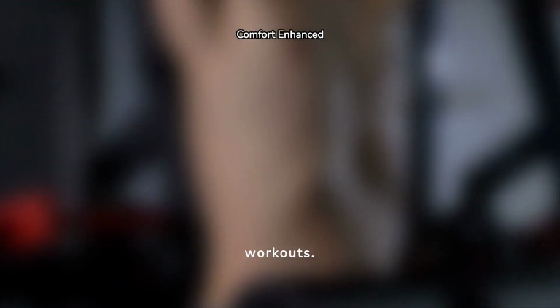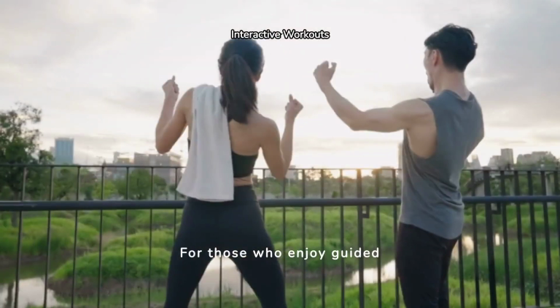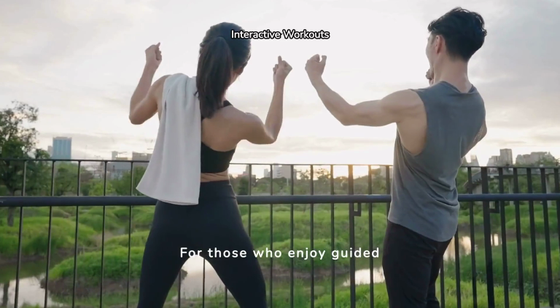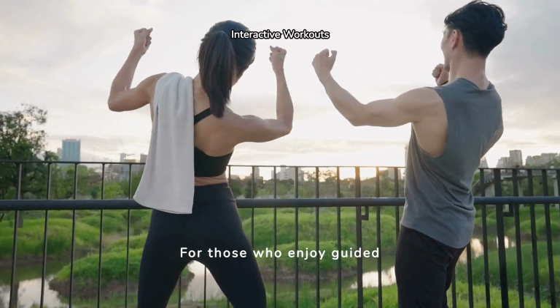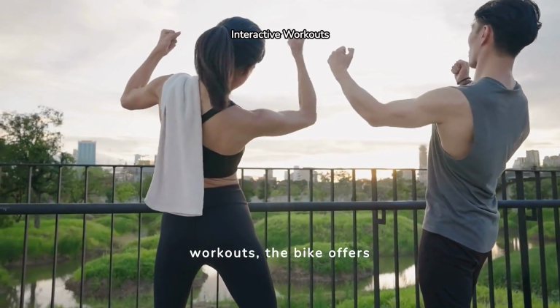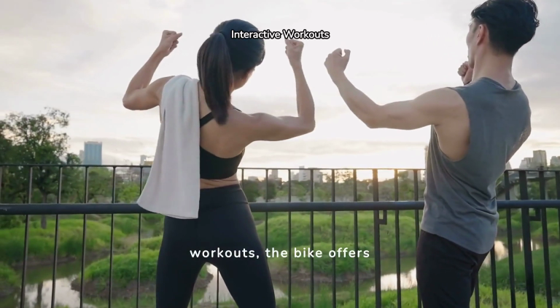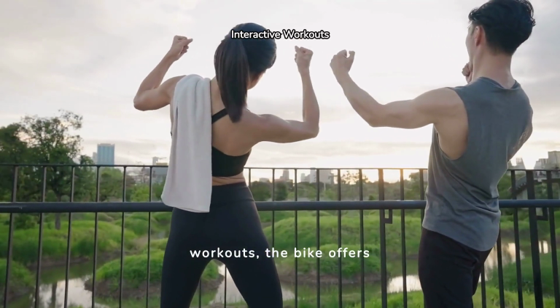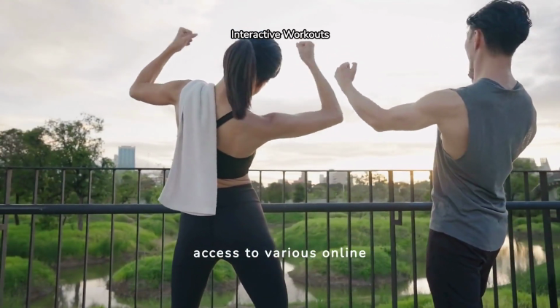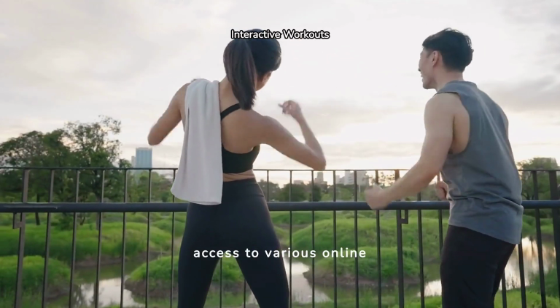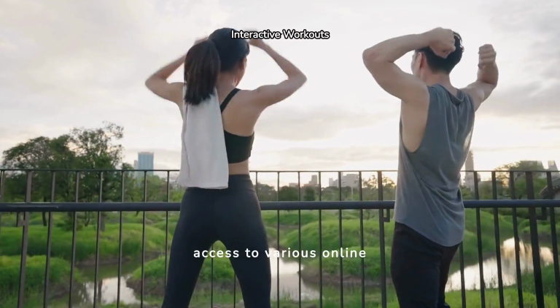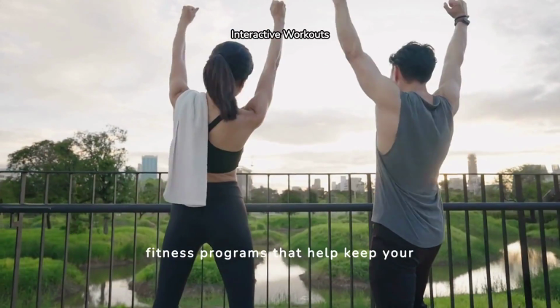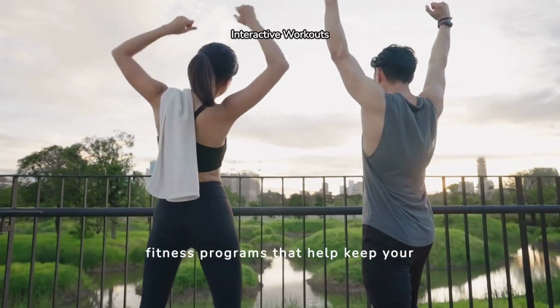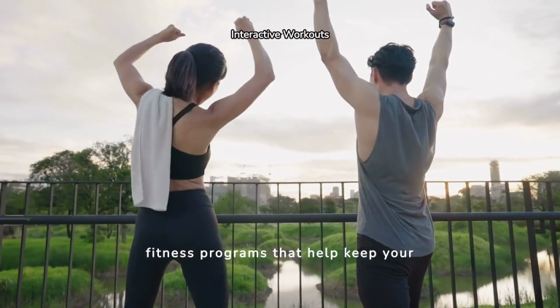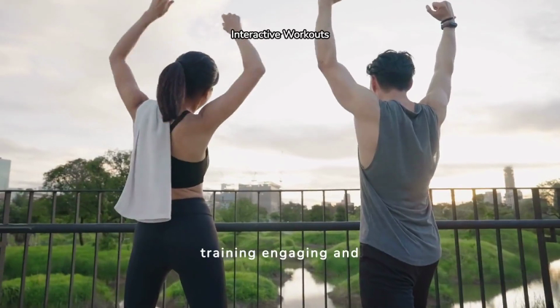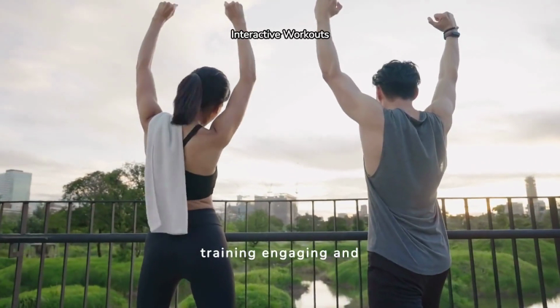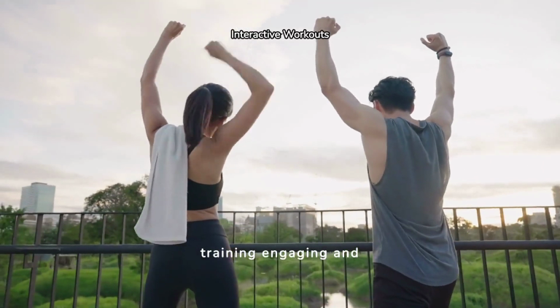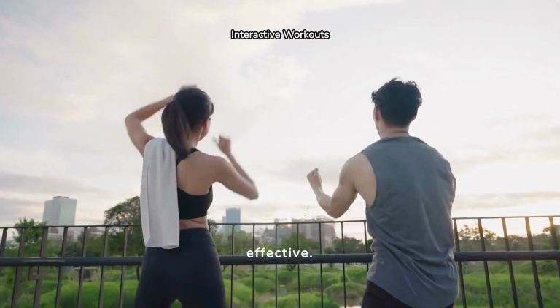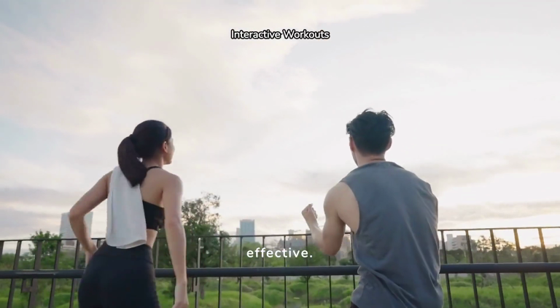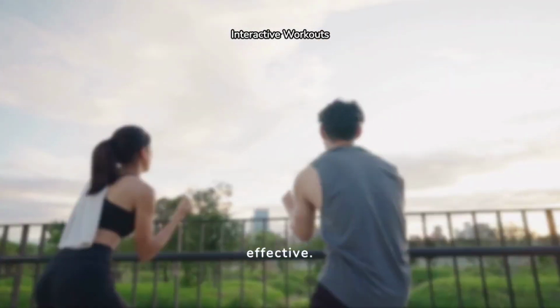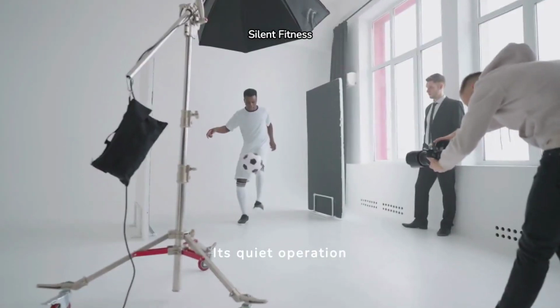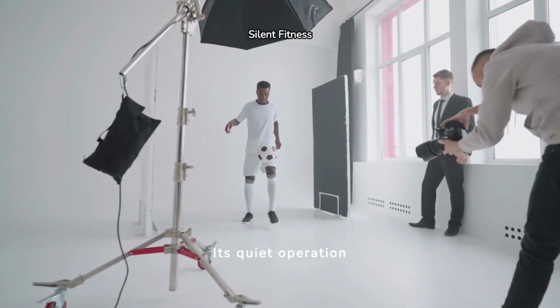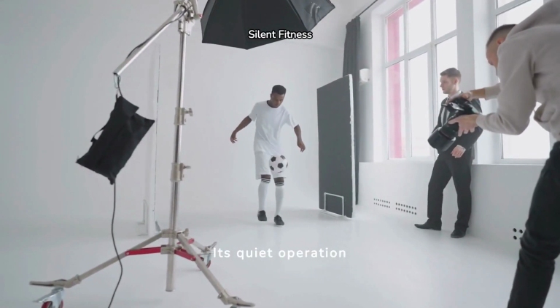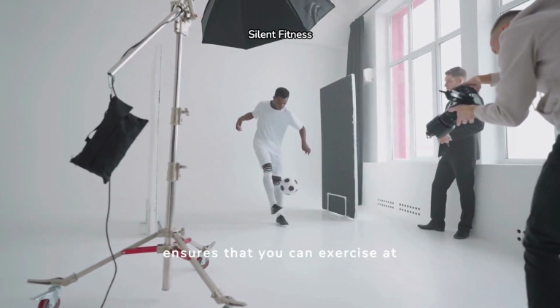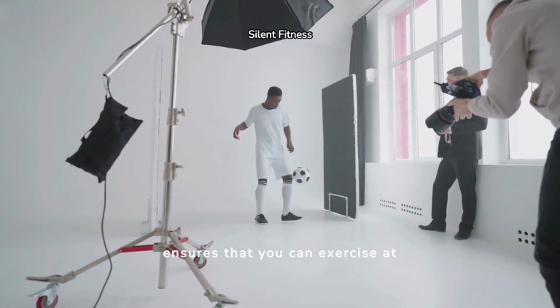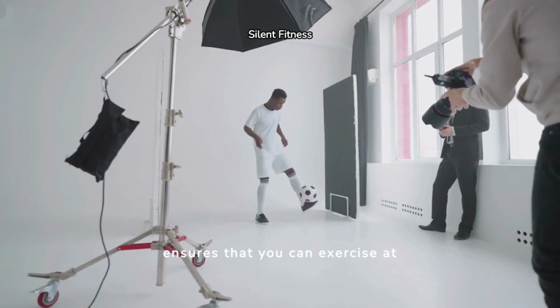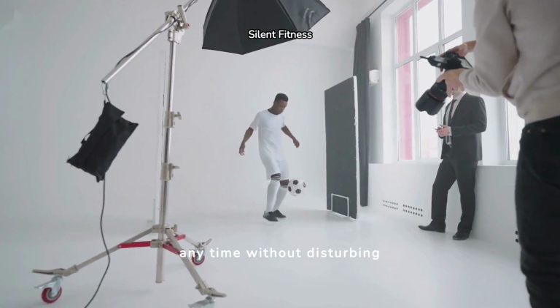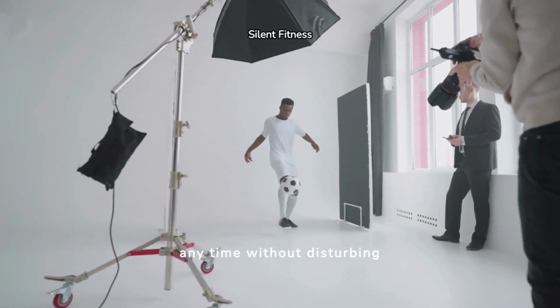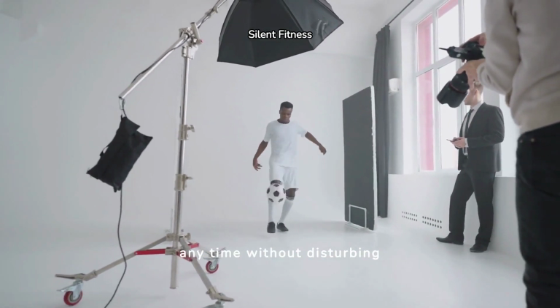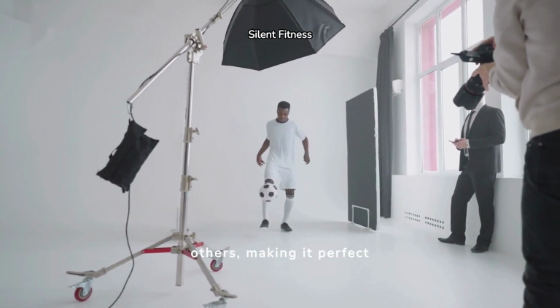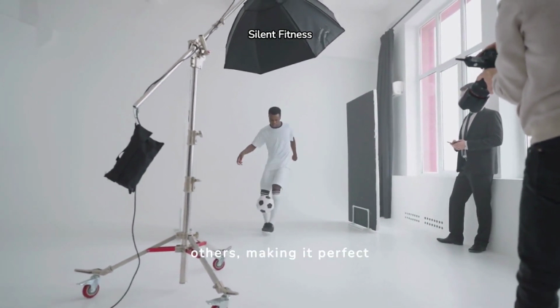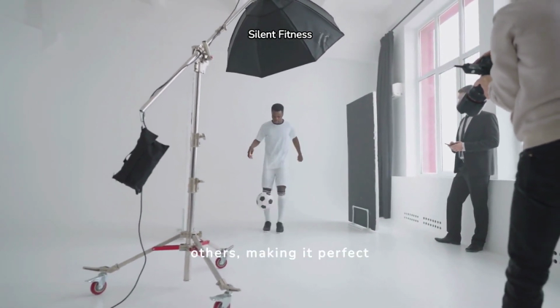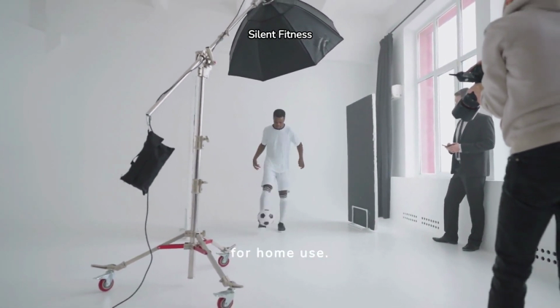For those who enjoy guided workouts, the bike offers access to various online fitness programs that help keep your training engaging and effective. Its quiet operation ensures that you can exercise at any time without disturbing others, making it perfect for home use.